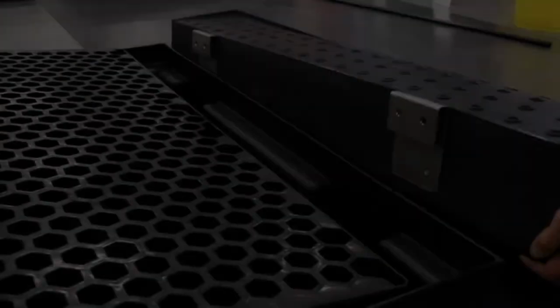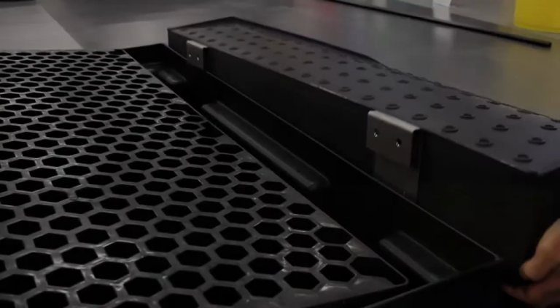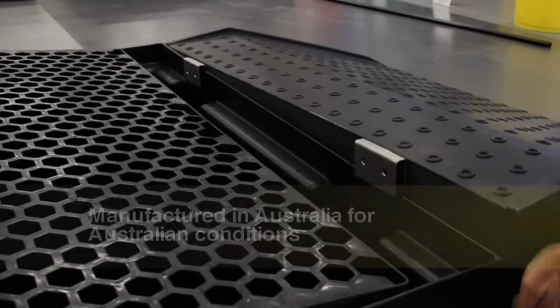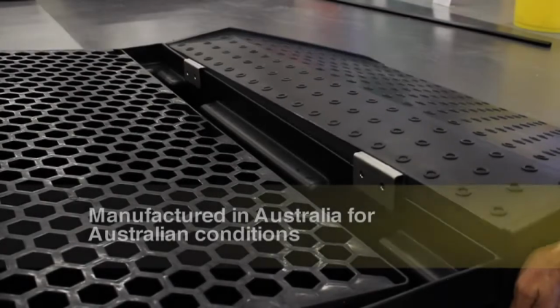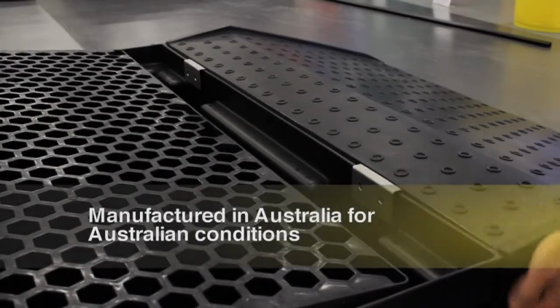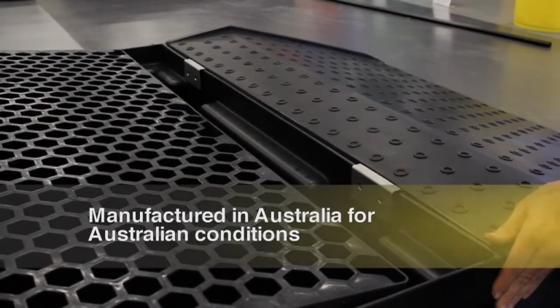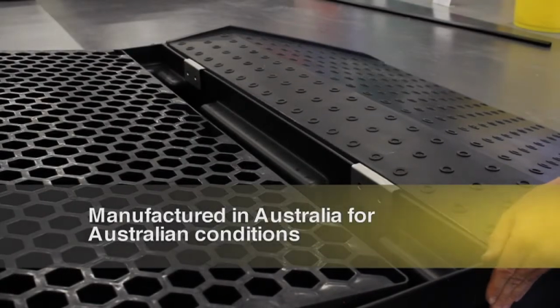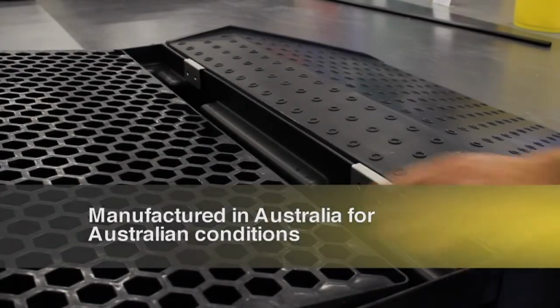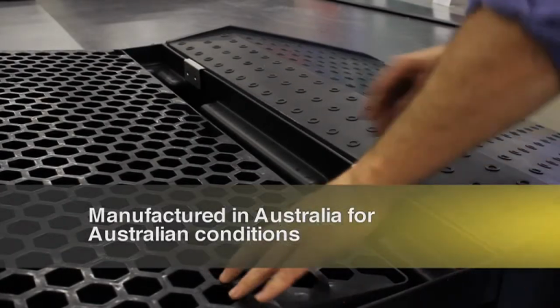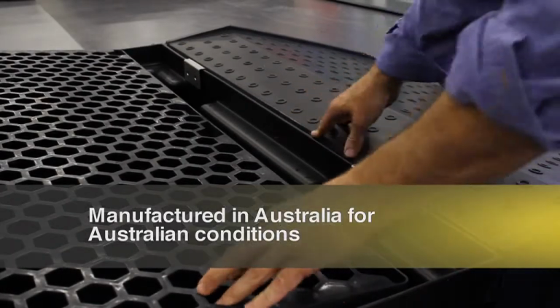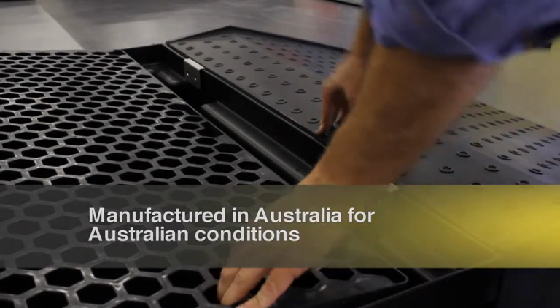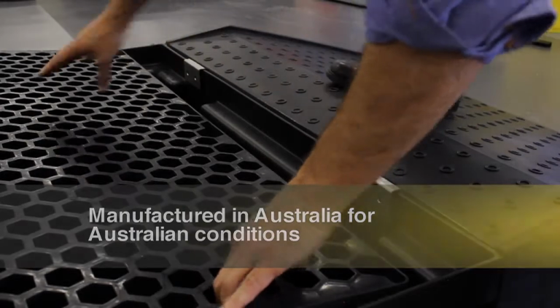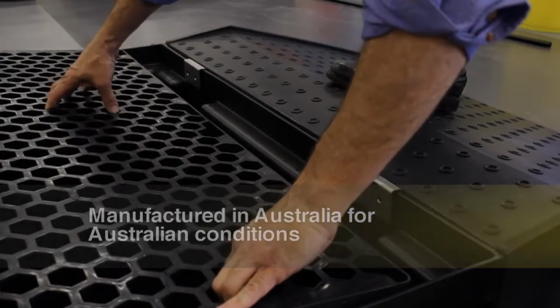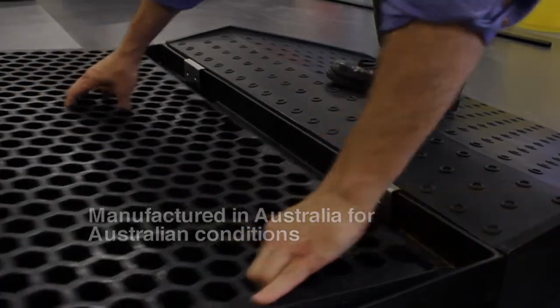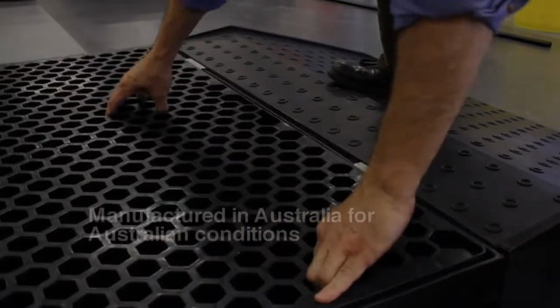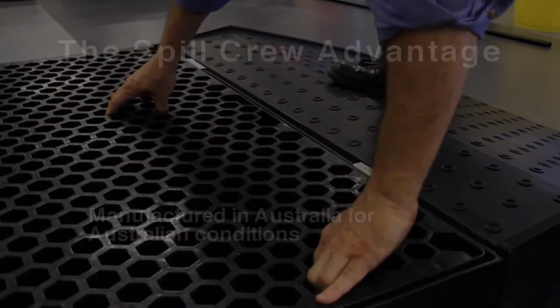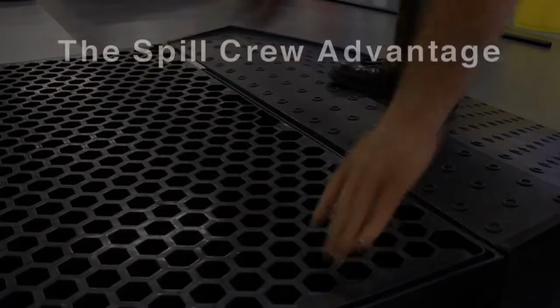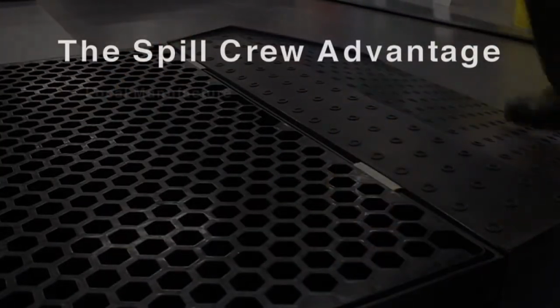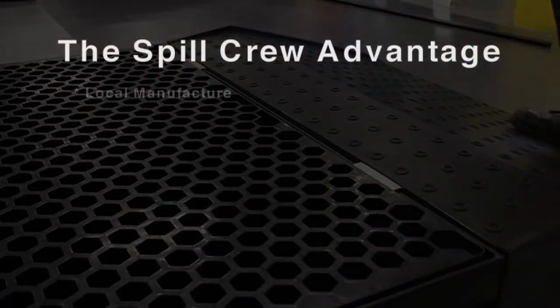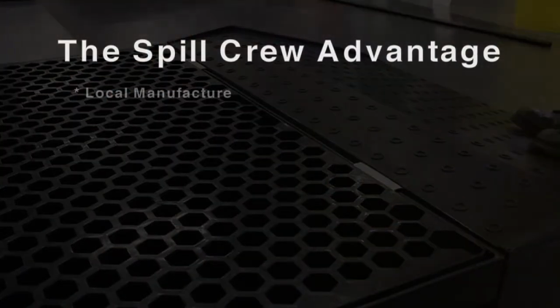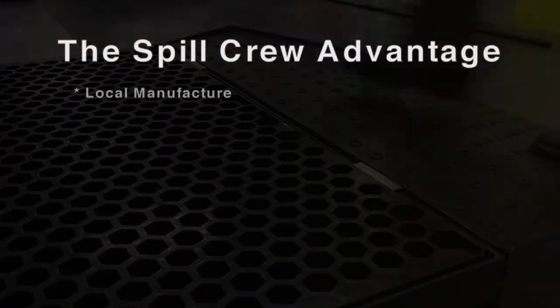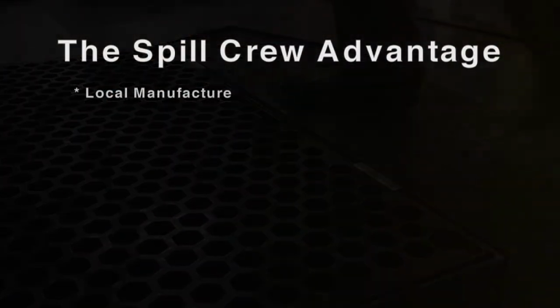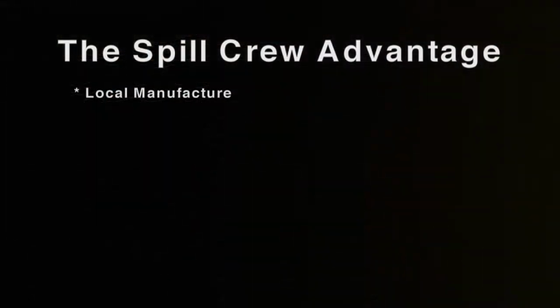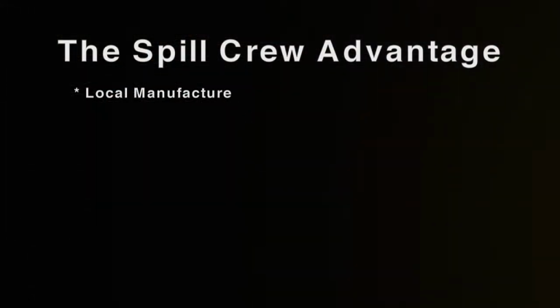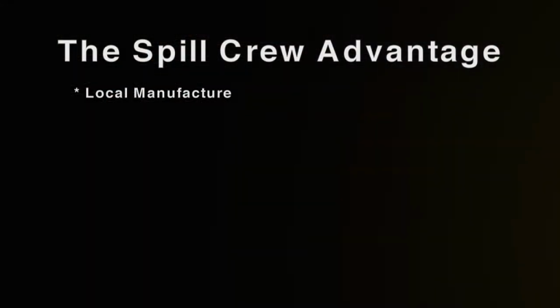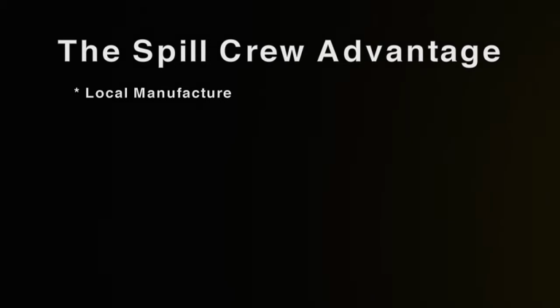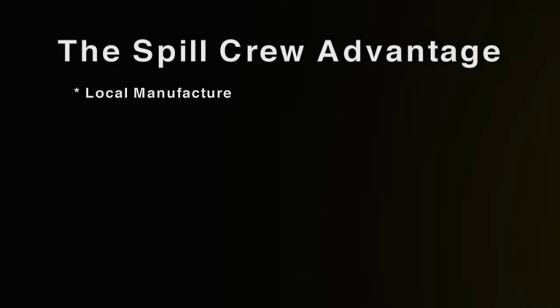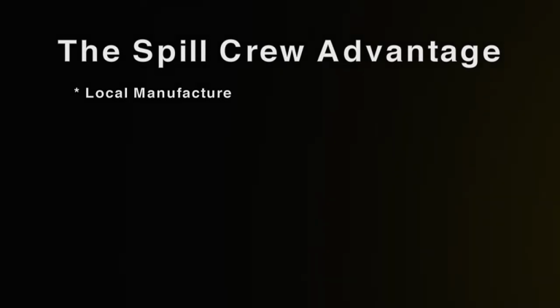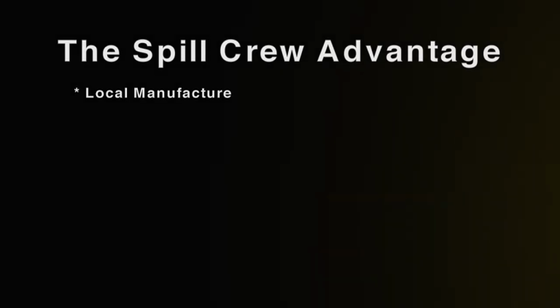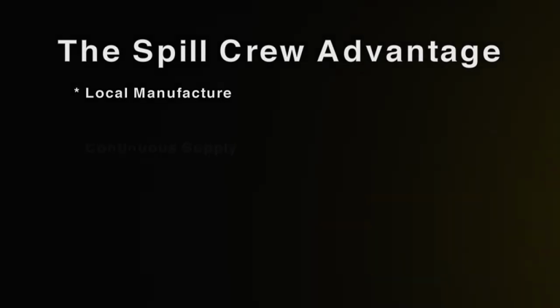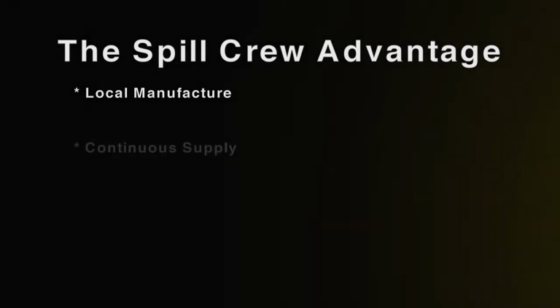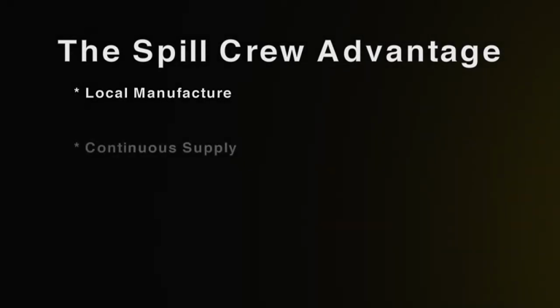Spillcrew pallet ramps are manufactured in Australia for Australian conditions. Test certificates are available on the website. Spillcrew is not affected by changes in foreign exchange rates or affected by shipping or port disruptions.